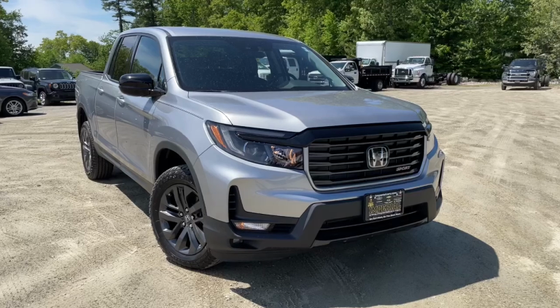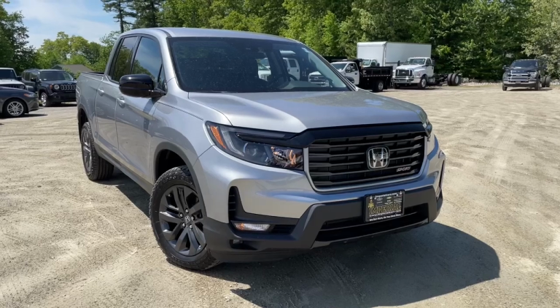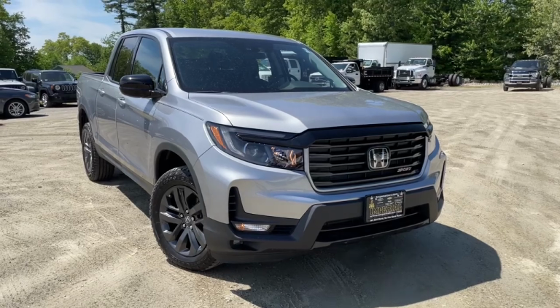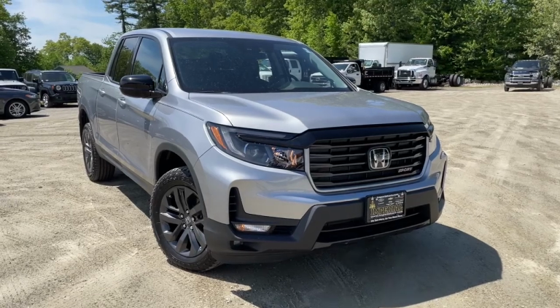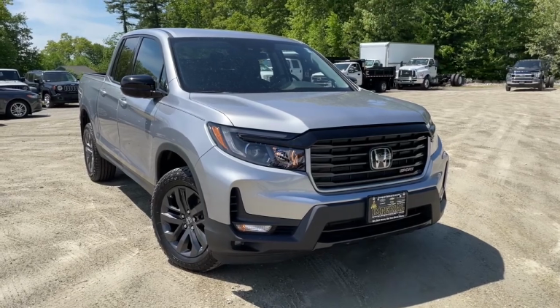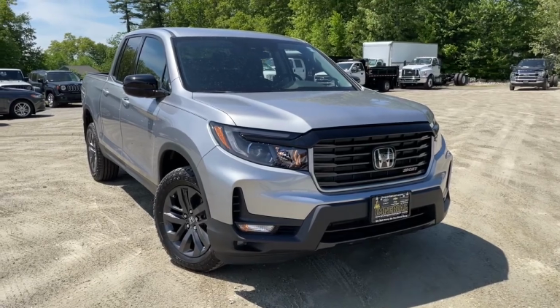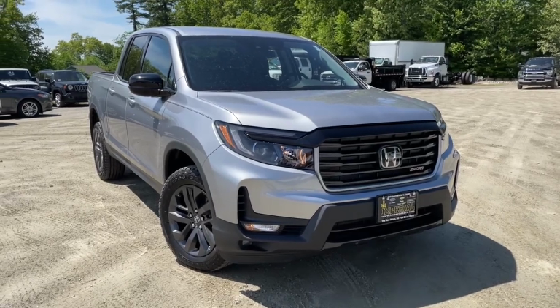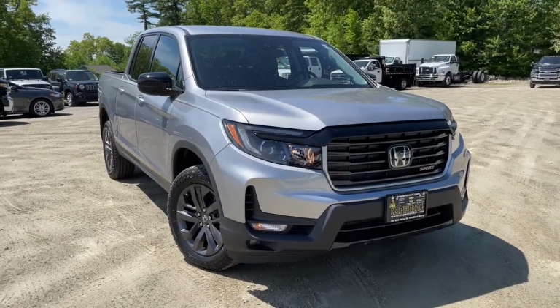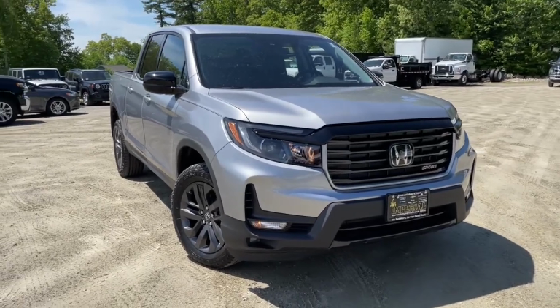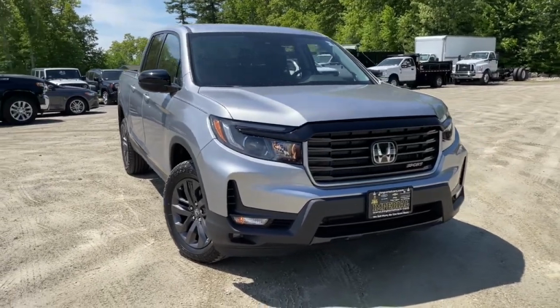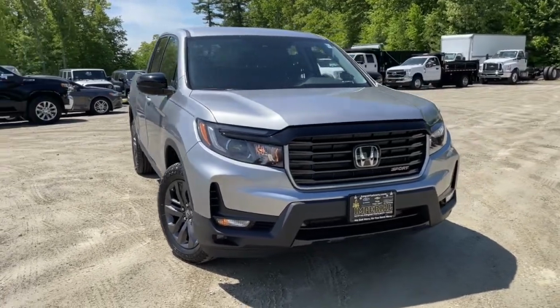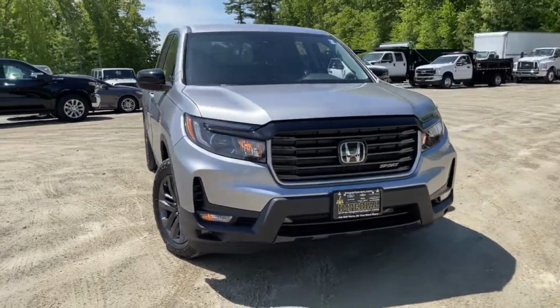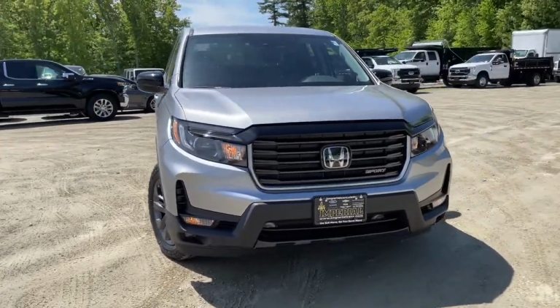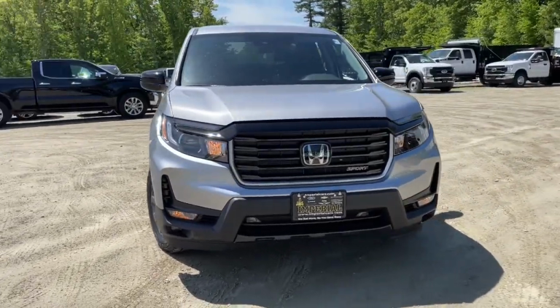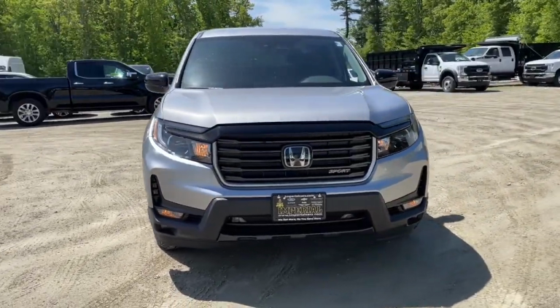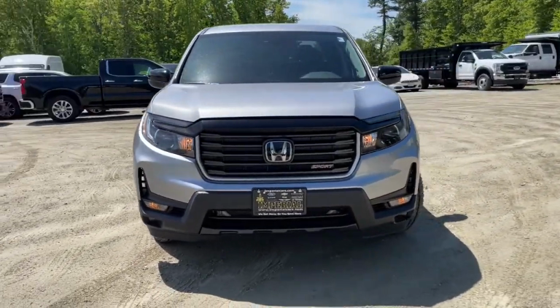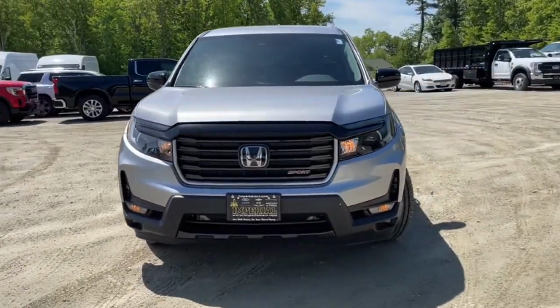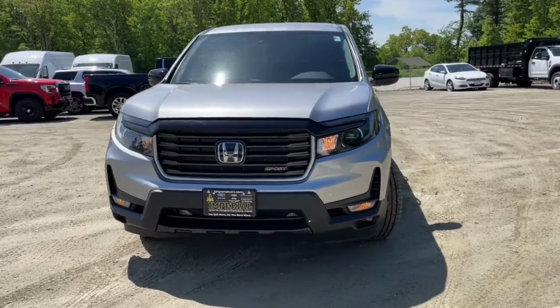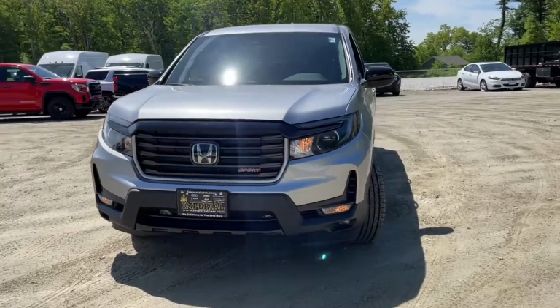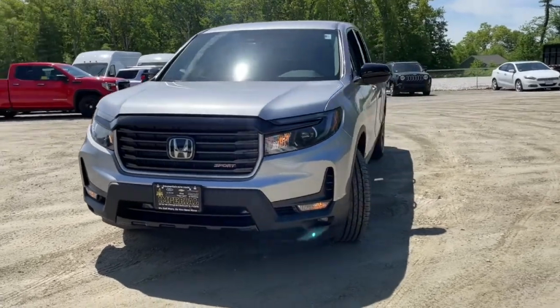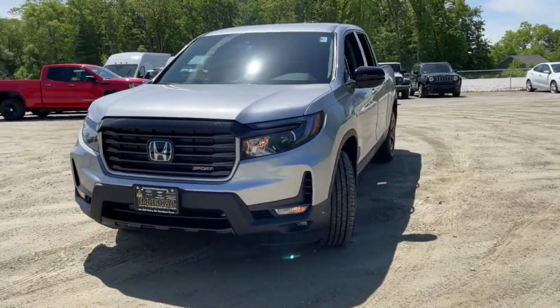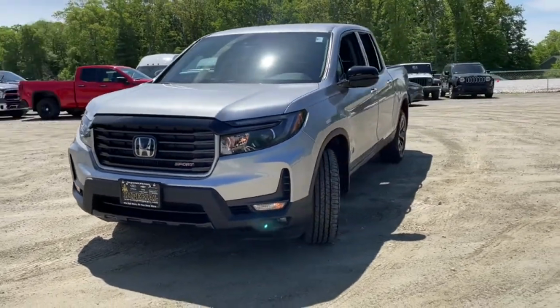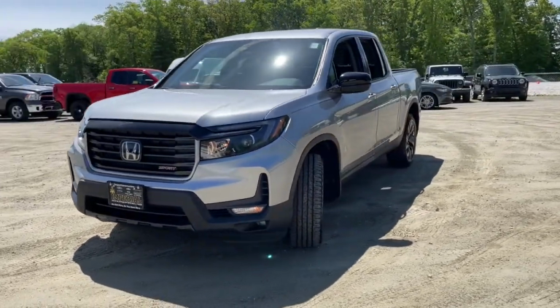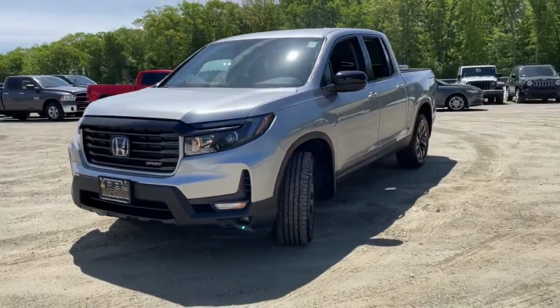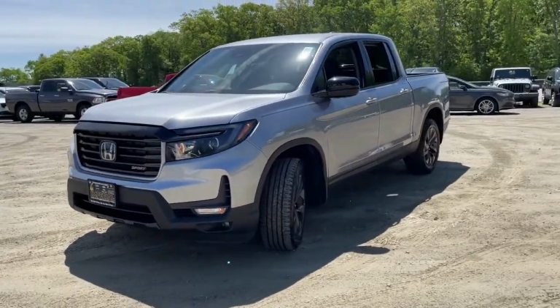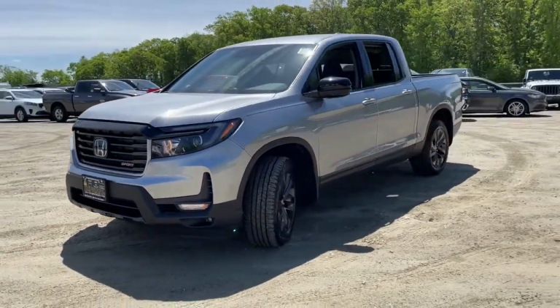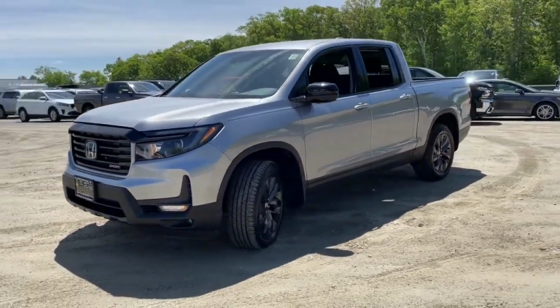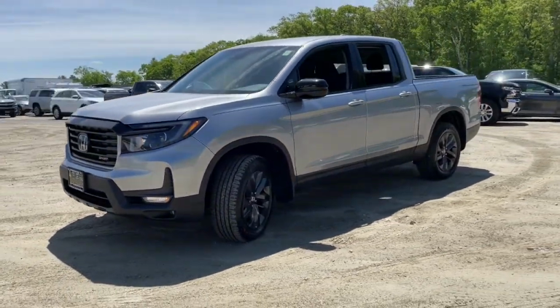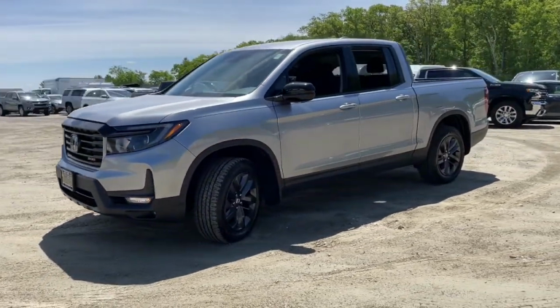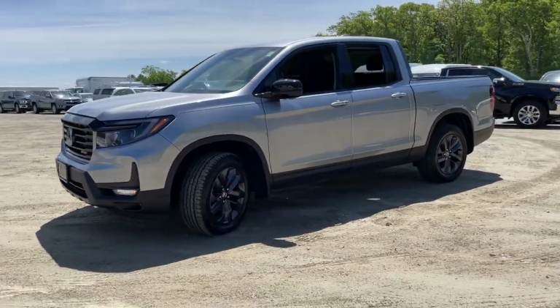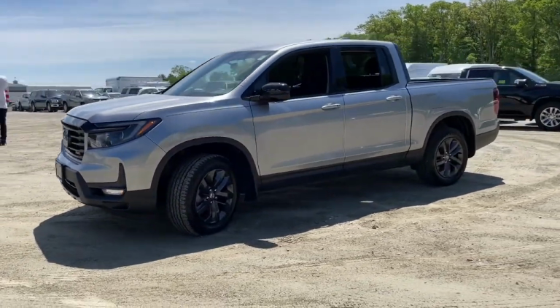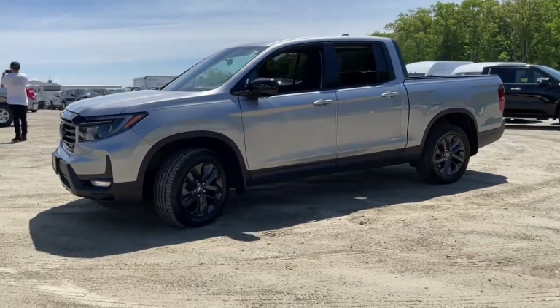Get a feel for the 2021 Honda Ridgeline. With less than 10,000 miles on the odometer, this vehicle provides excellent value.